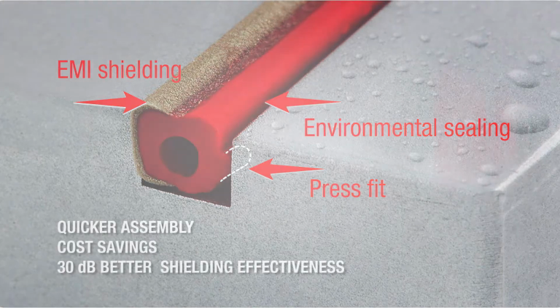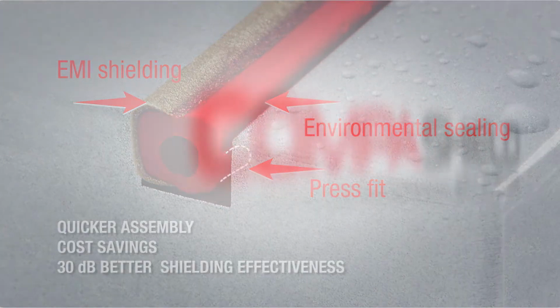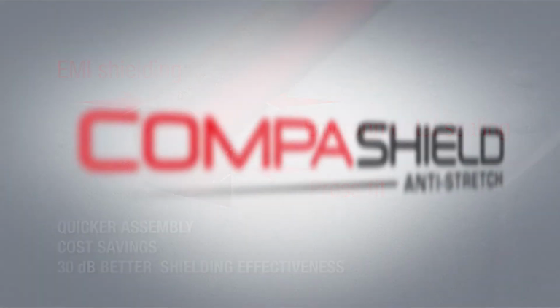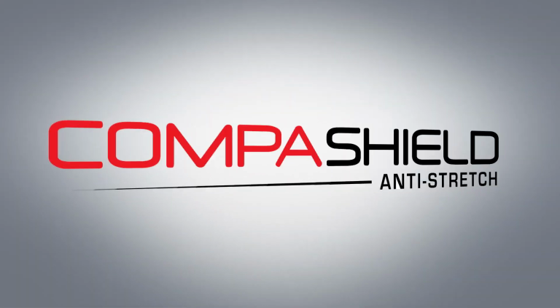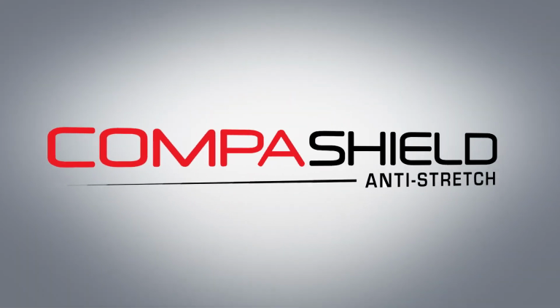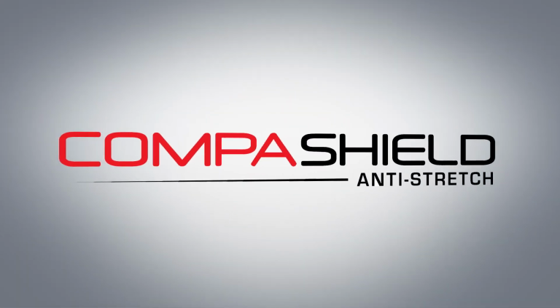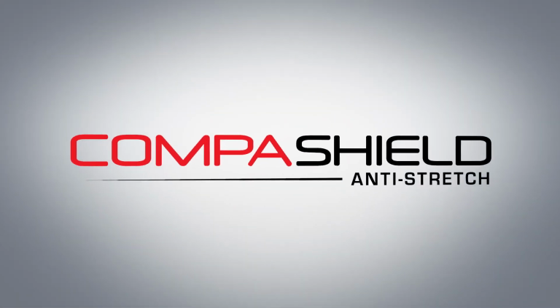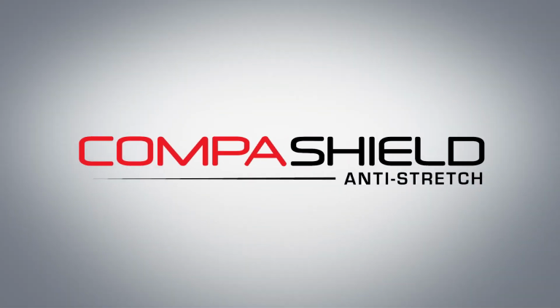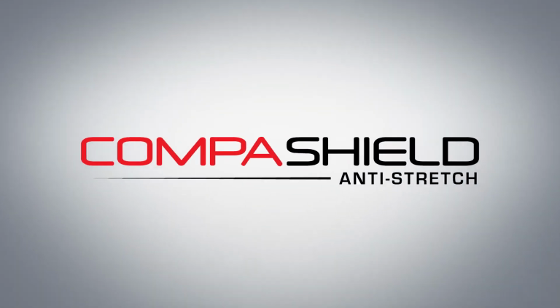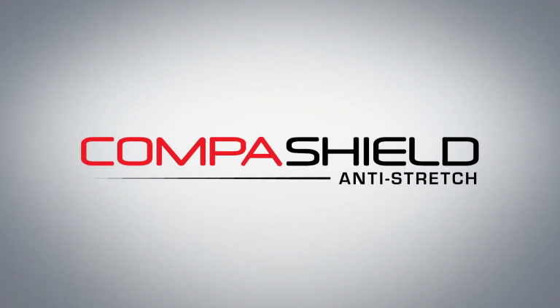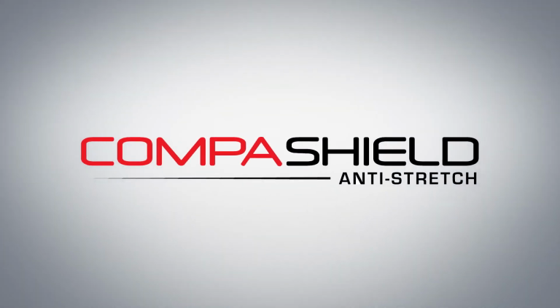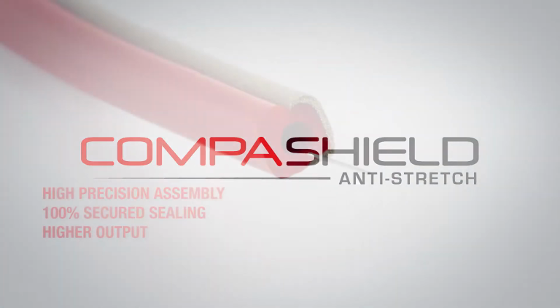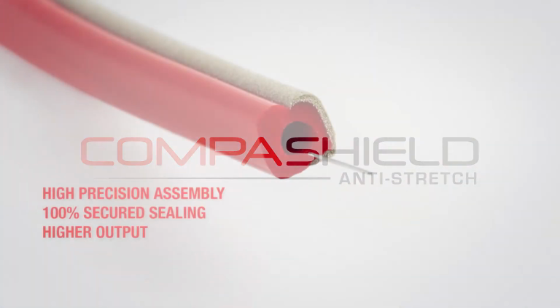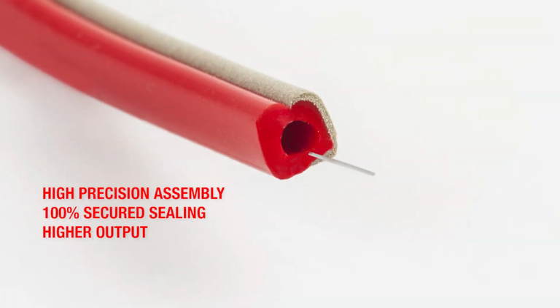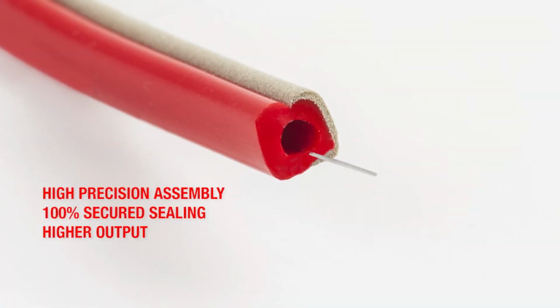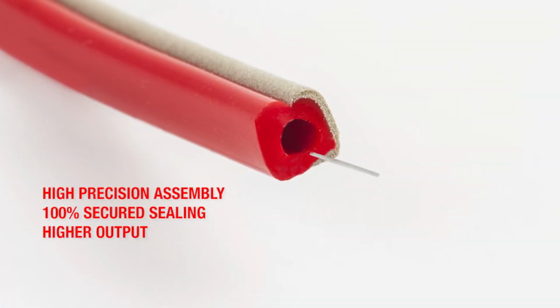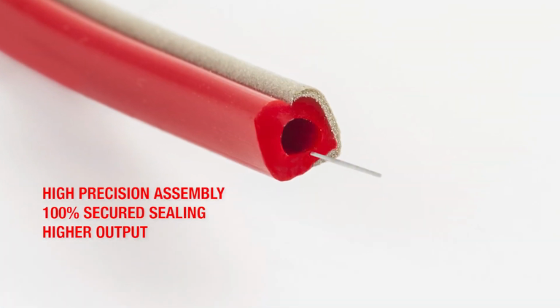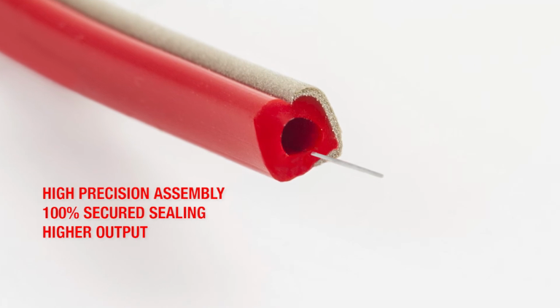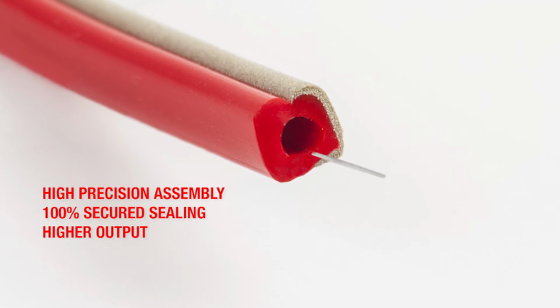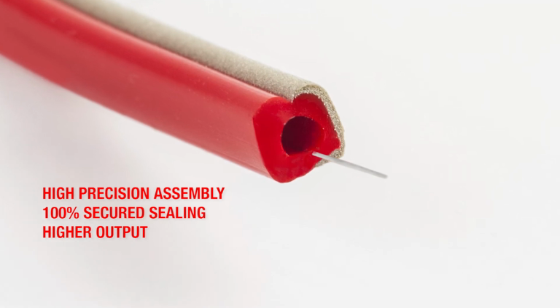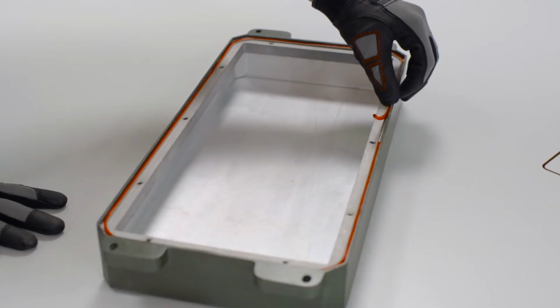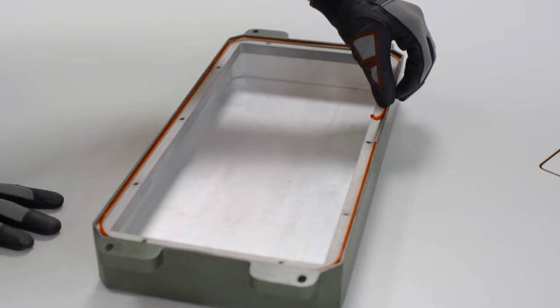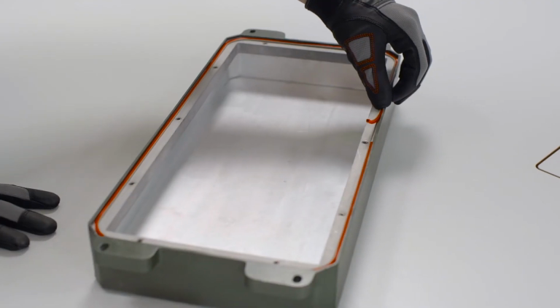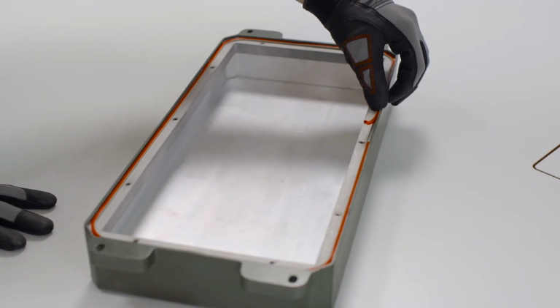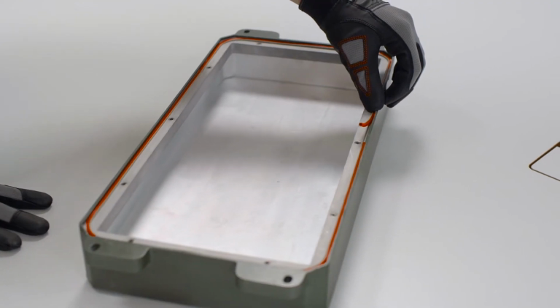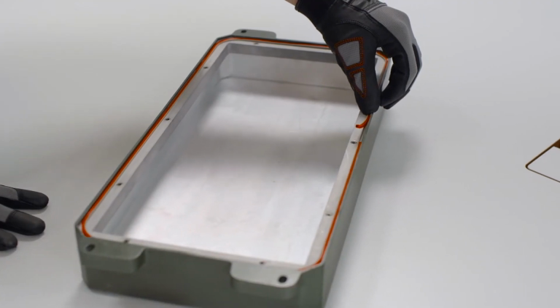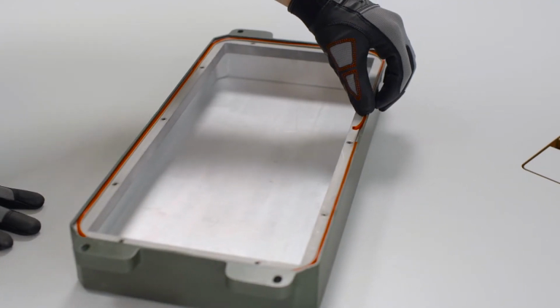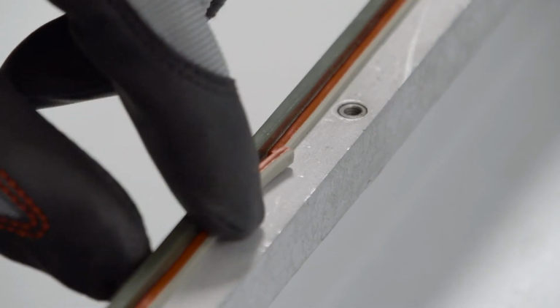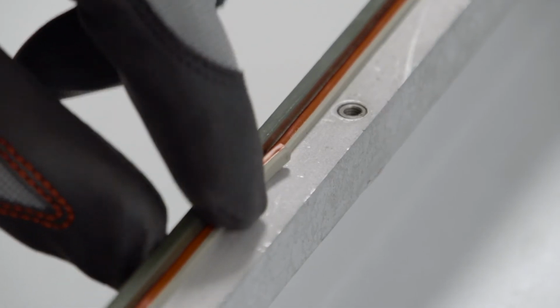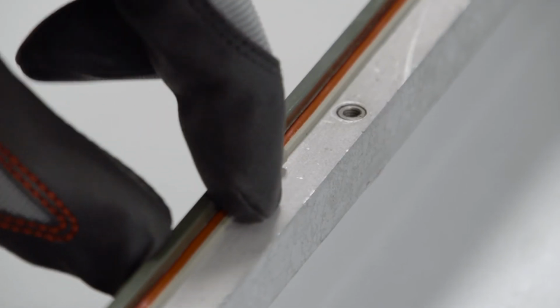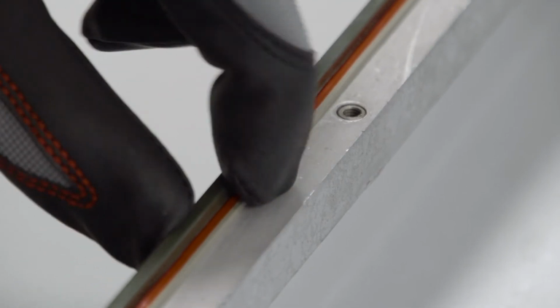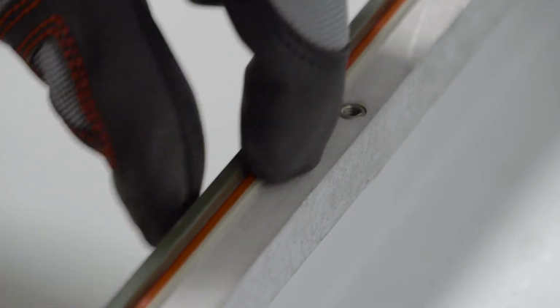With the anti-stretch feature, the gasket has an embedded metal thread reinforcement. This design prevents stretching and shrinking to enable an easier and more secured assembly, just the way you want it.